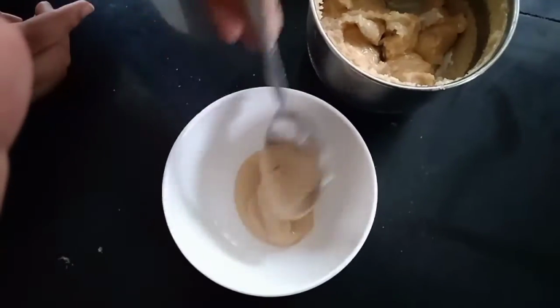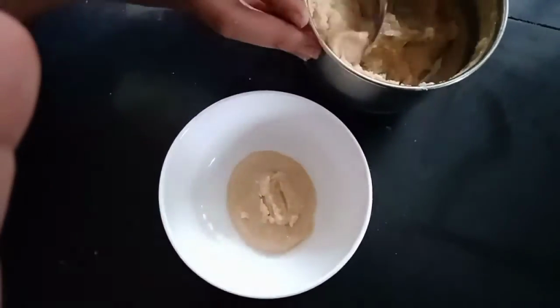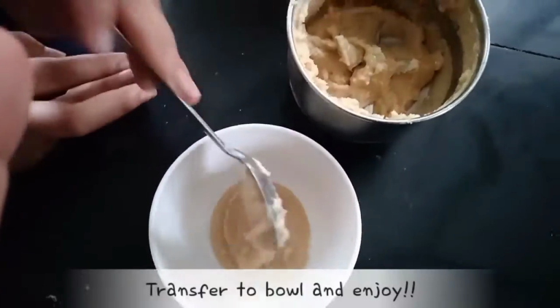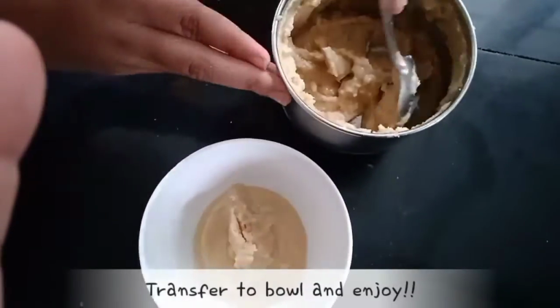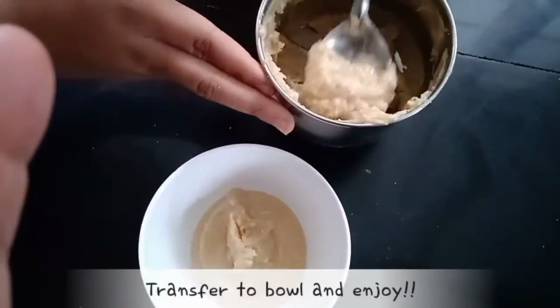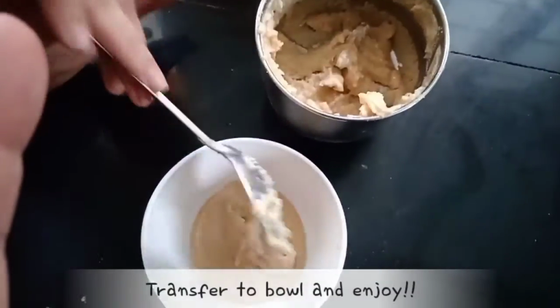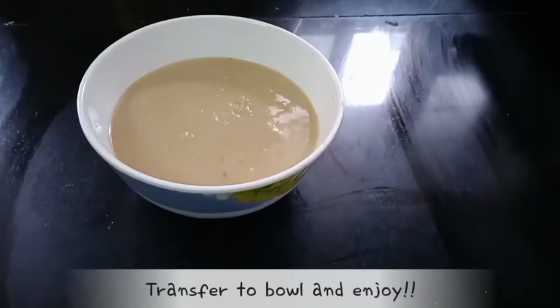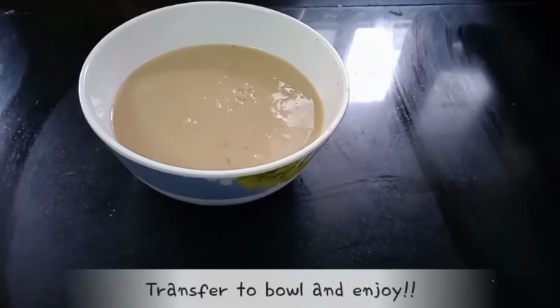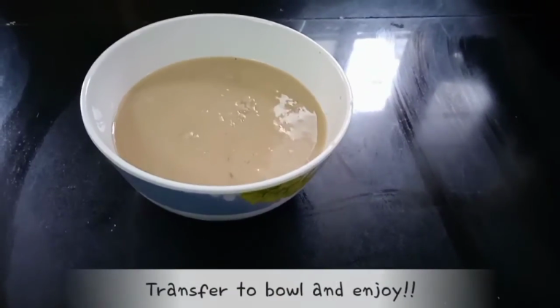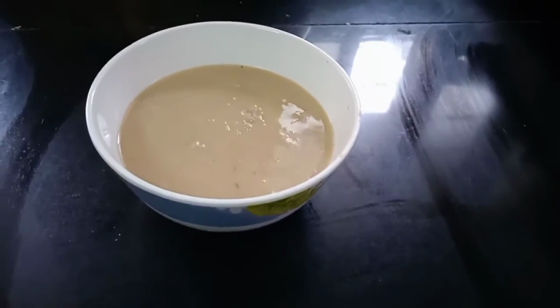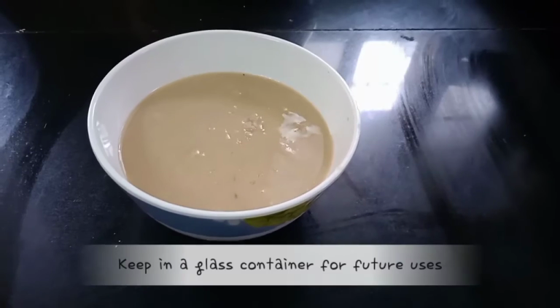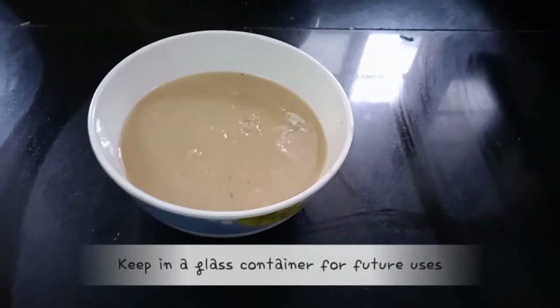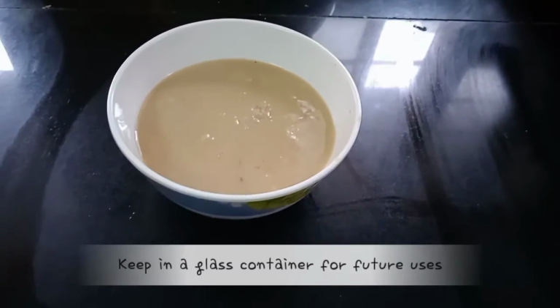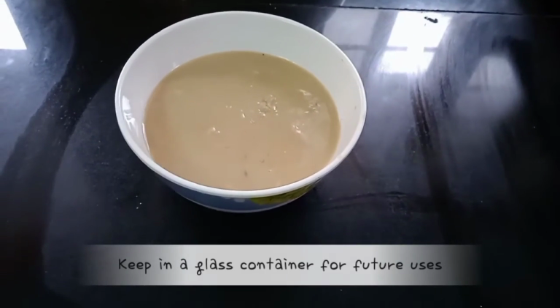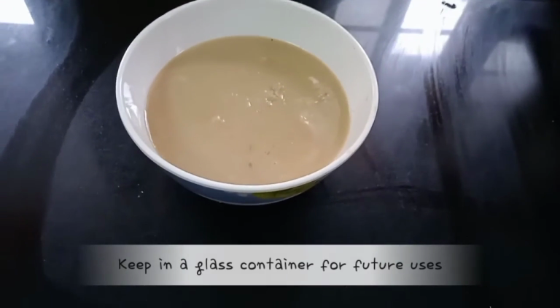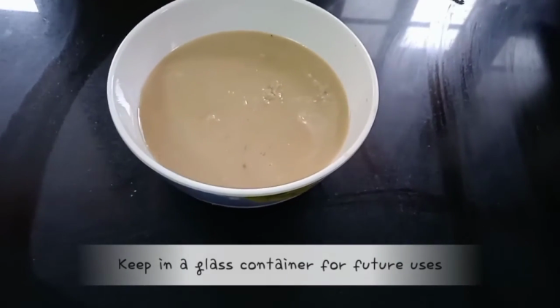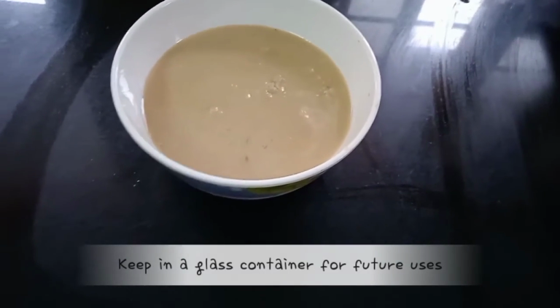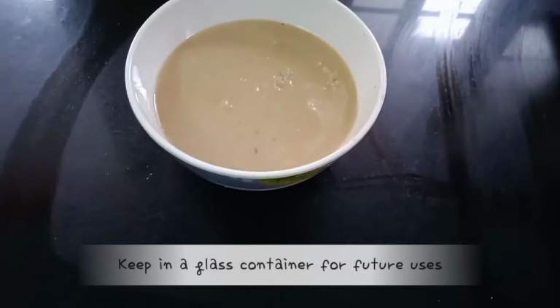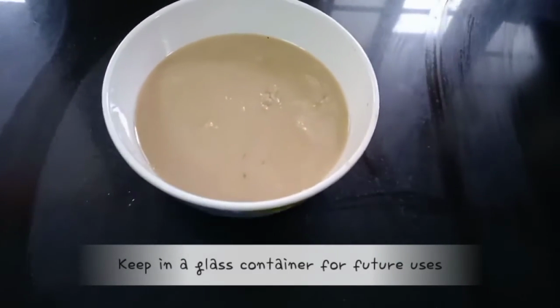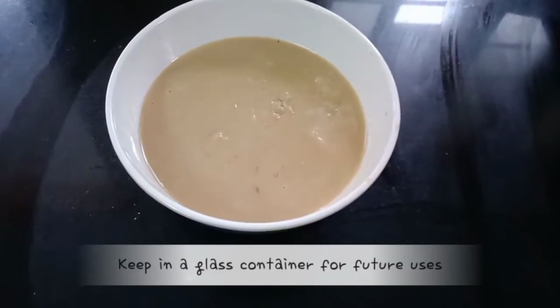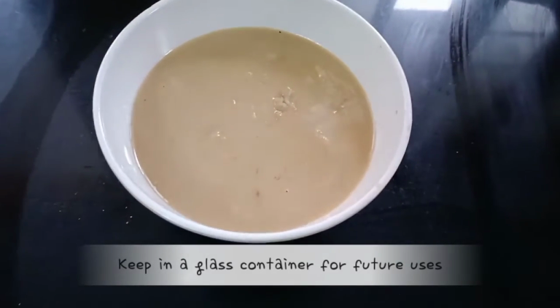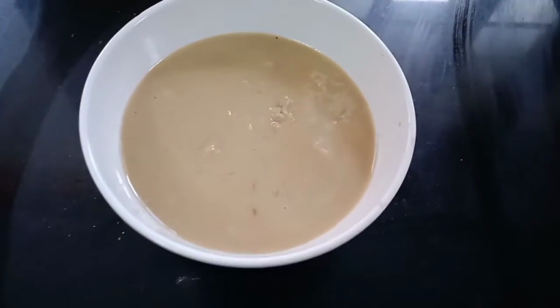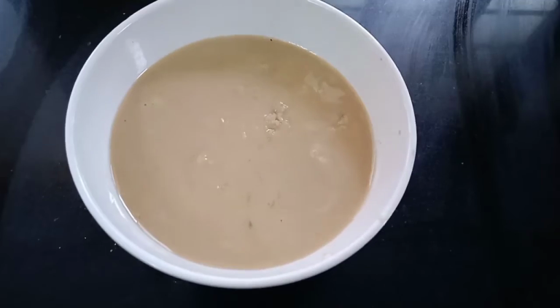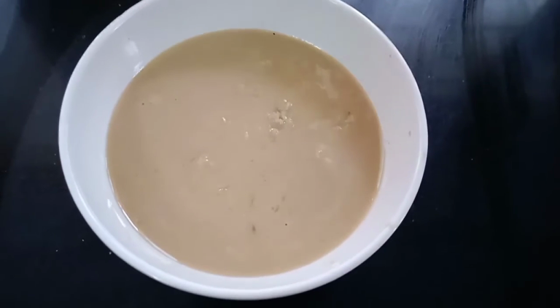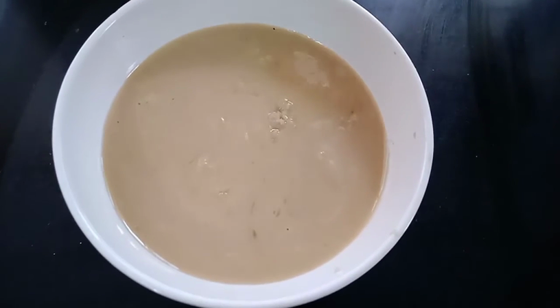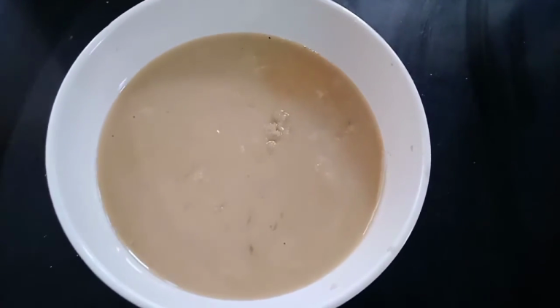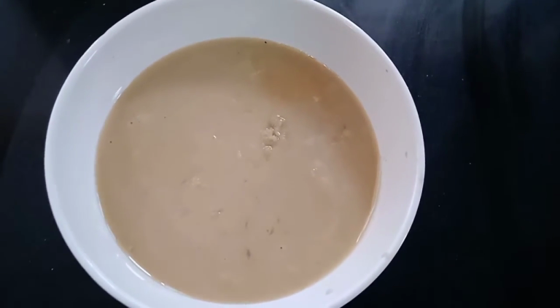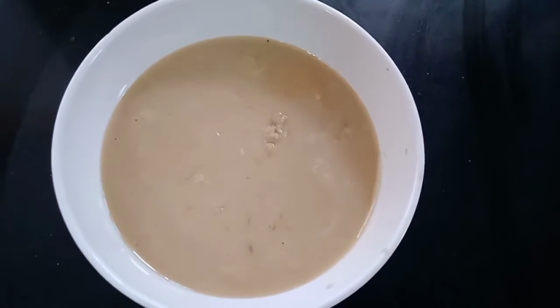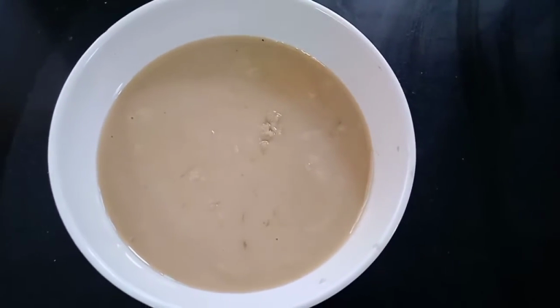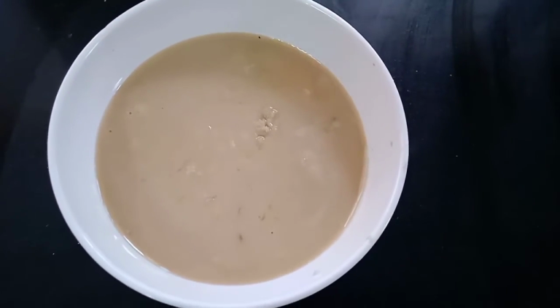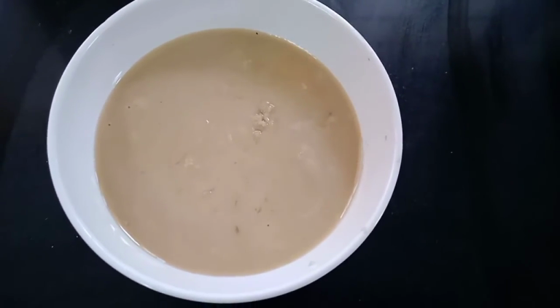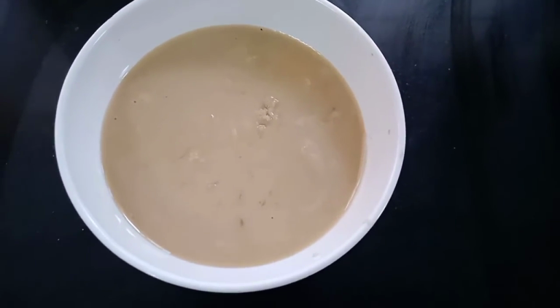It's ready to mix up. It's a very easy one. If we mix it up, we mix it up. This is a very easy one. I'll see you next time.